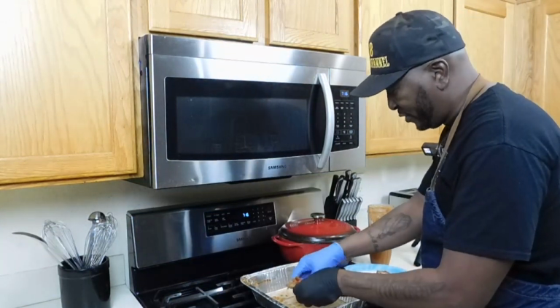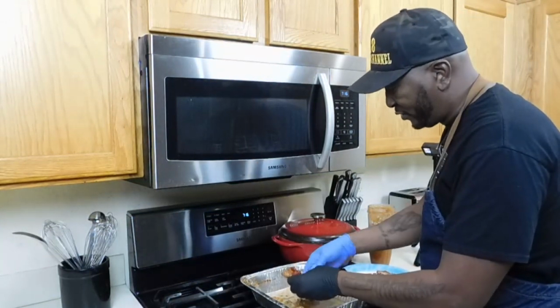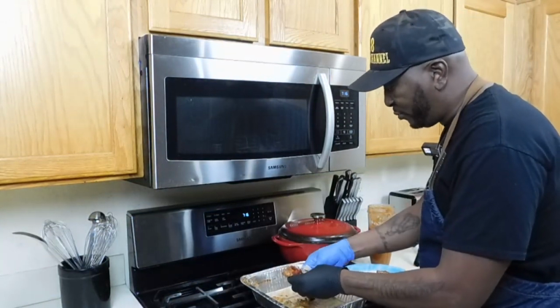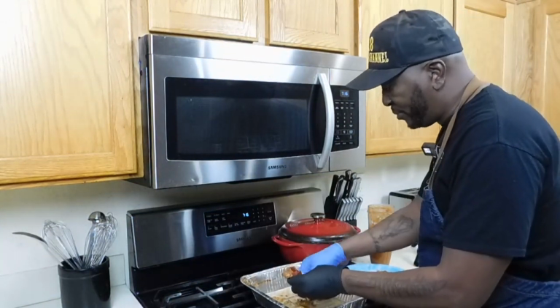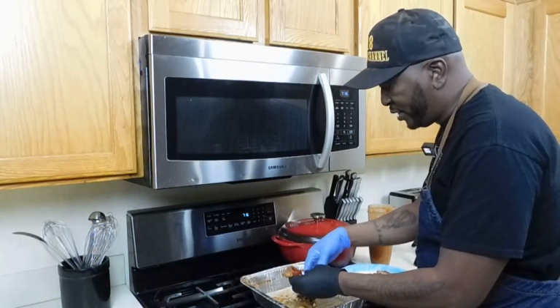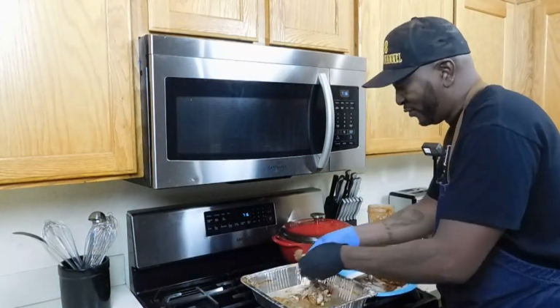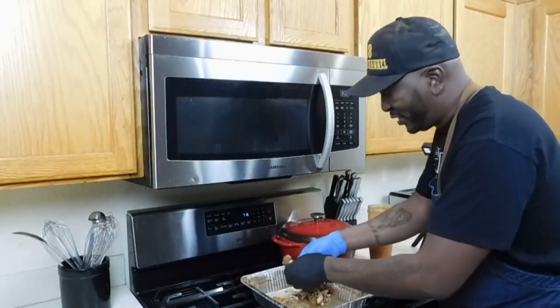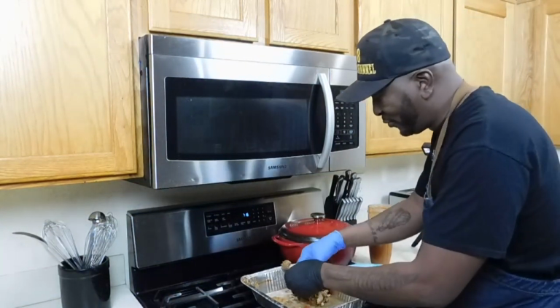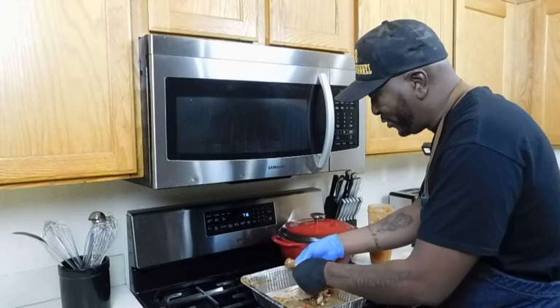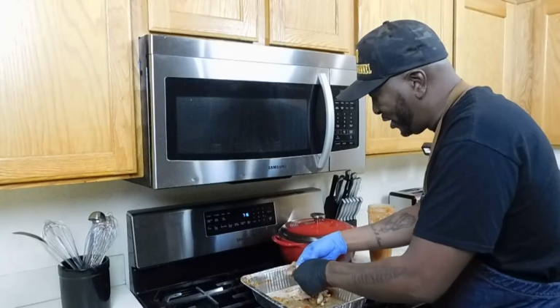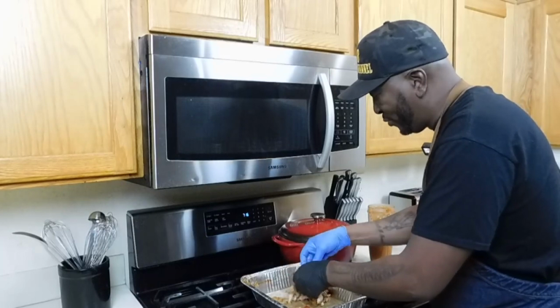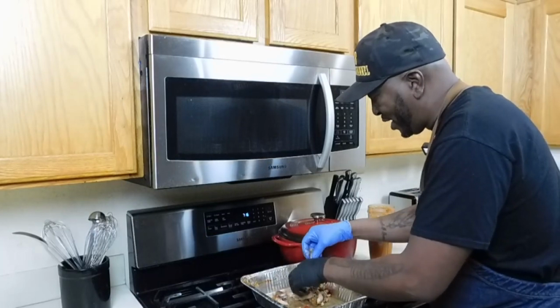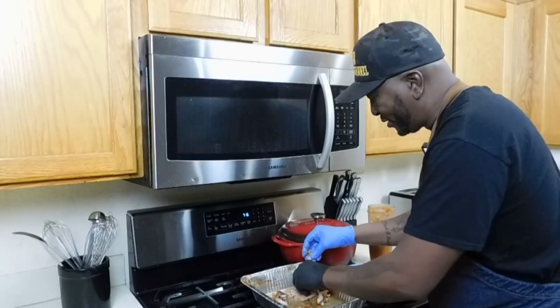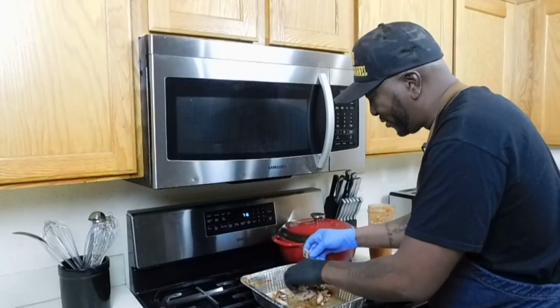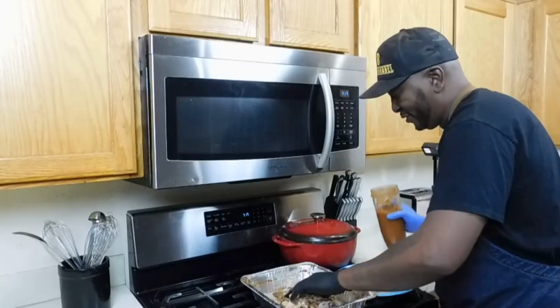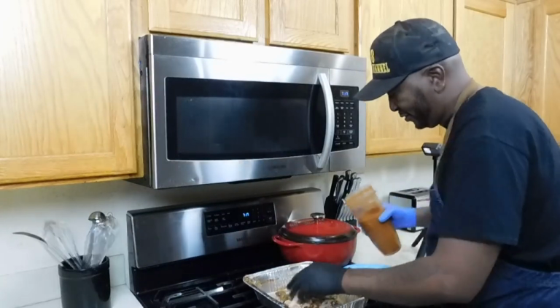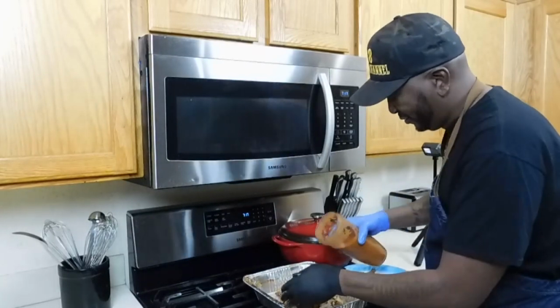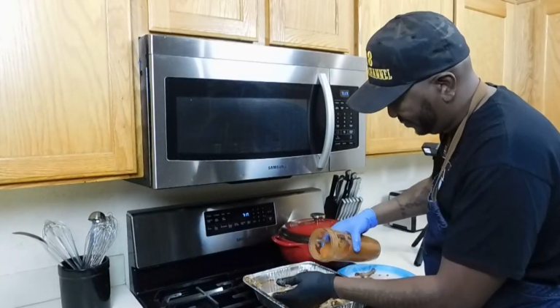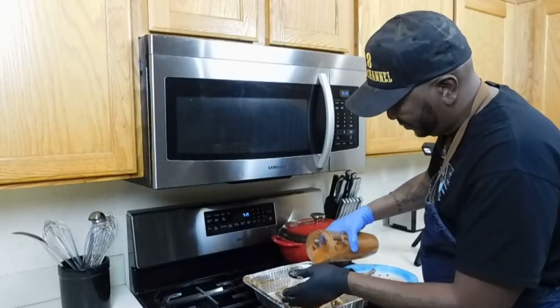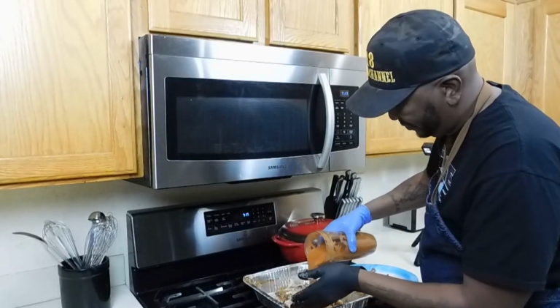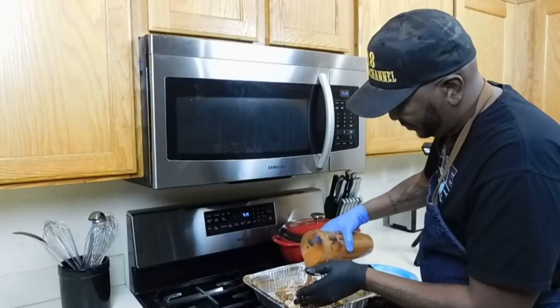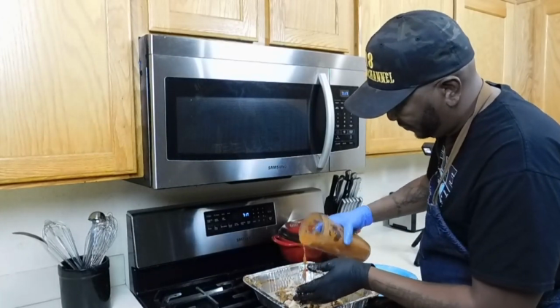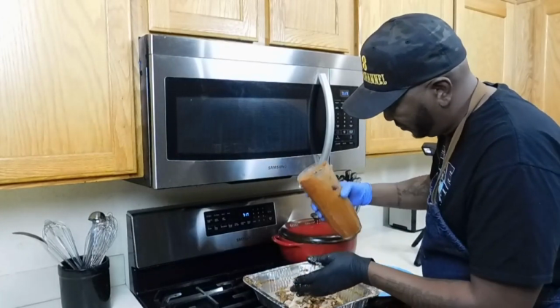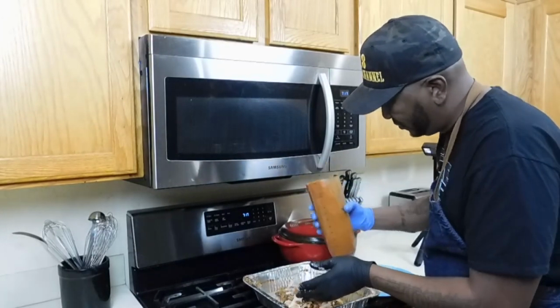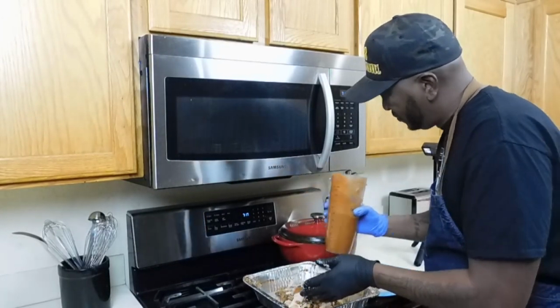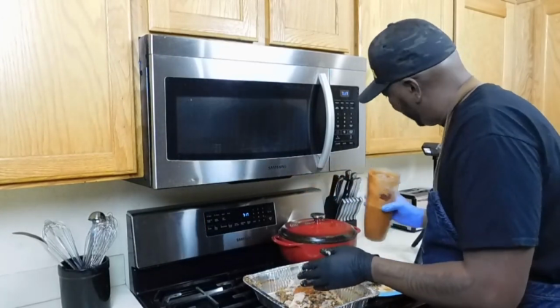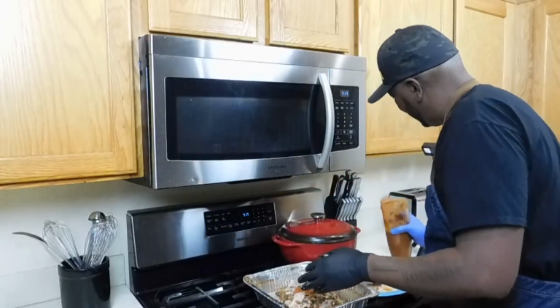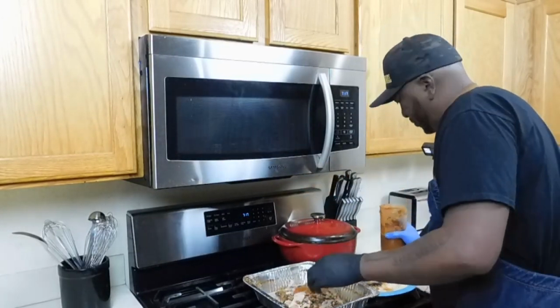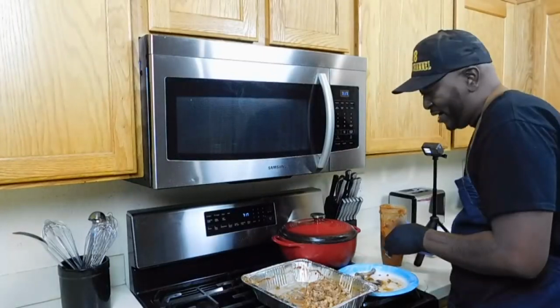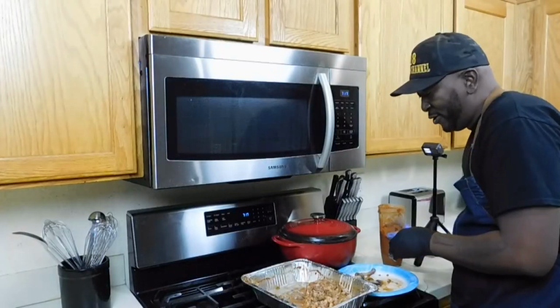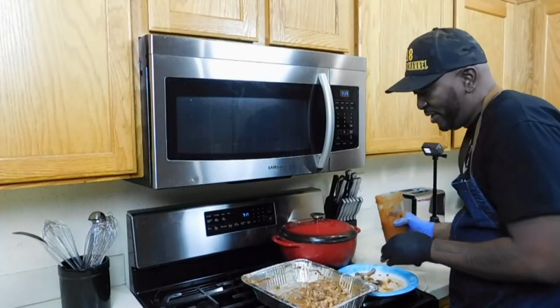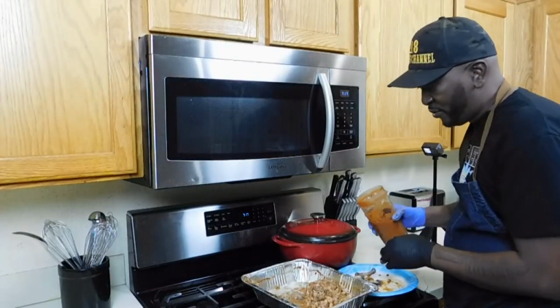Now that the chicken has cooled off a little bit, I'm going to shred it up. Make sure you don't put the bone in. I'm gonna shred this up real quick and then we're gonna add the sauce — a little bit more.